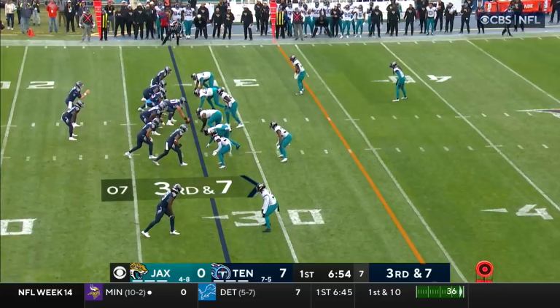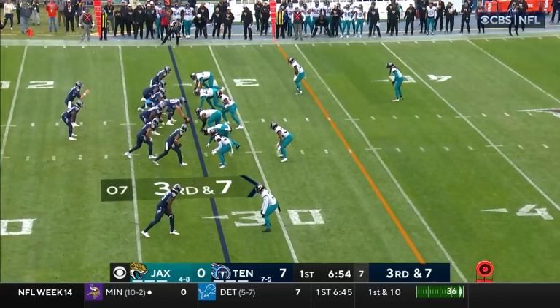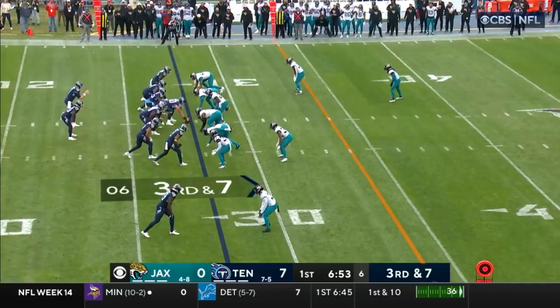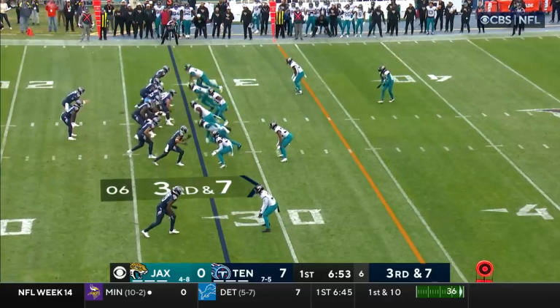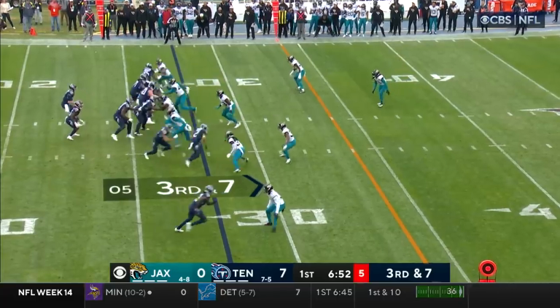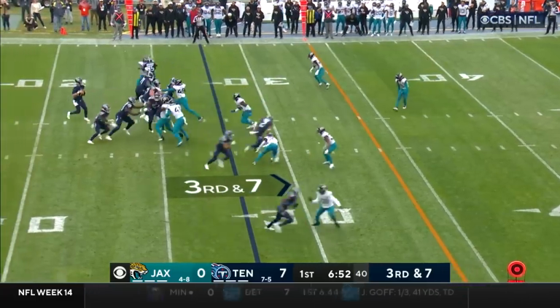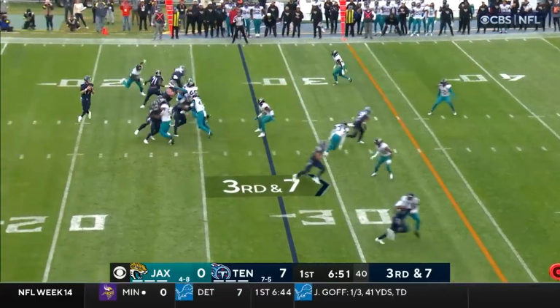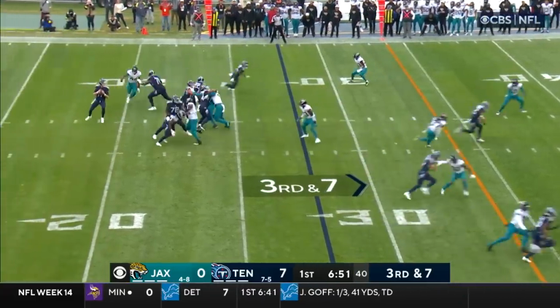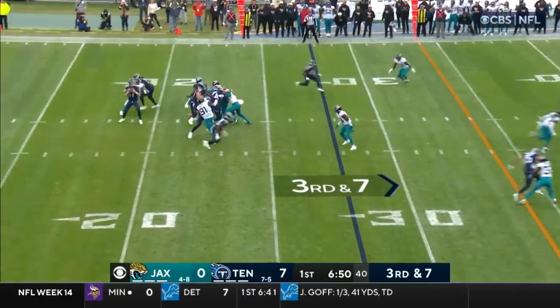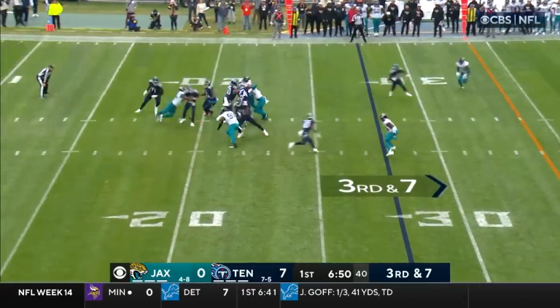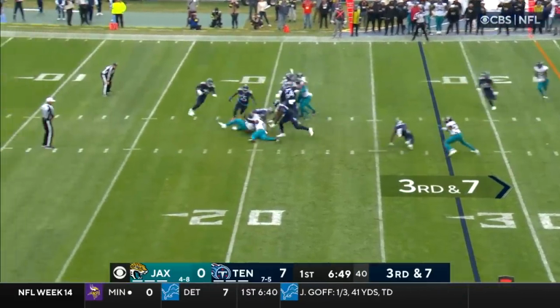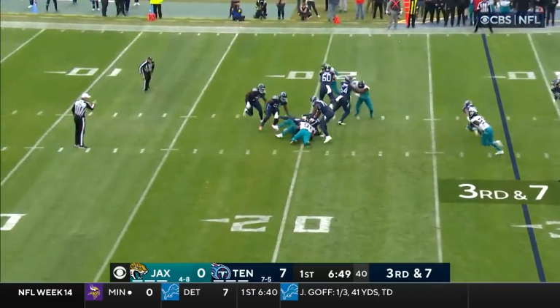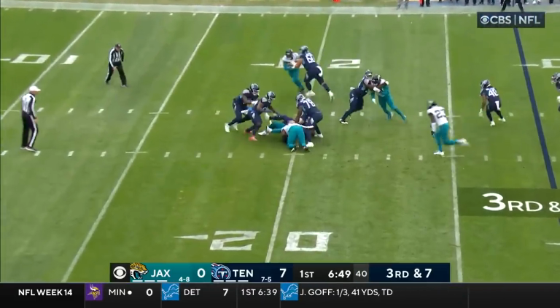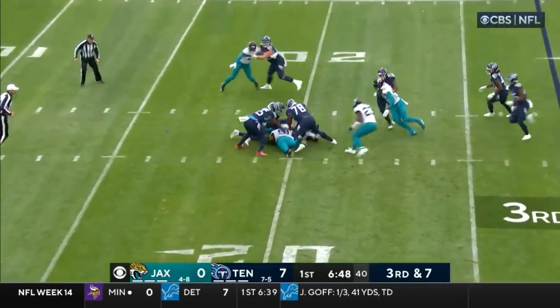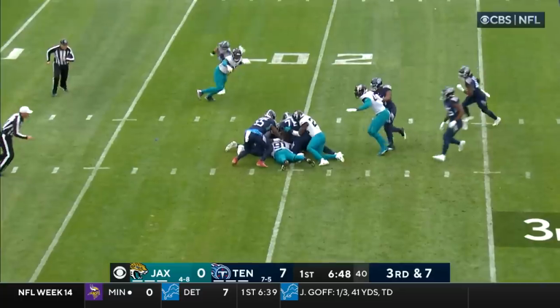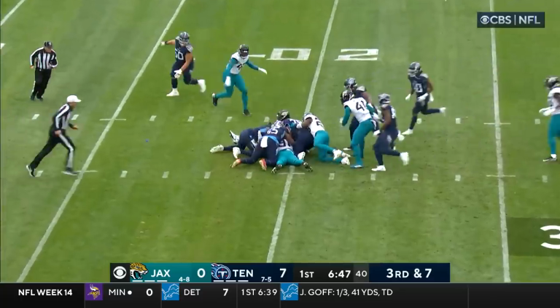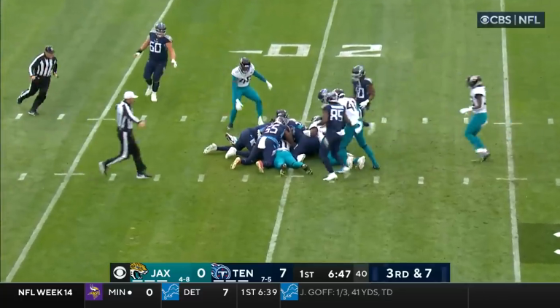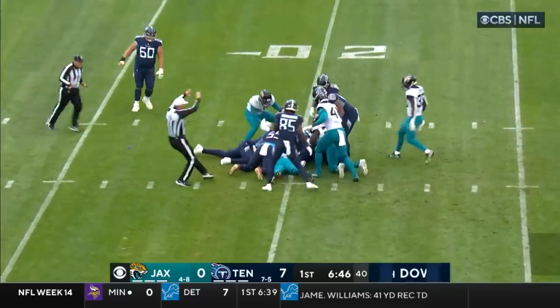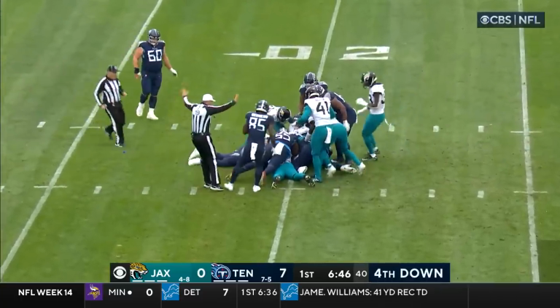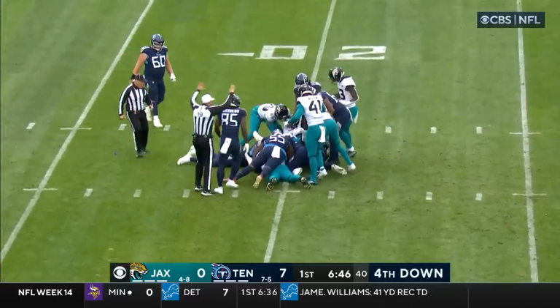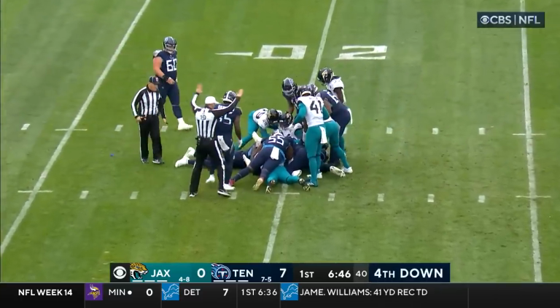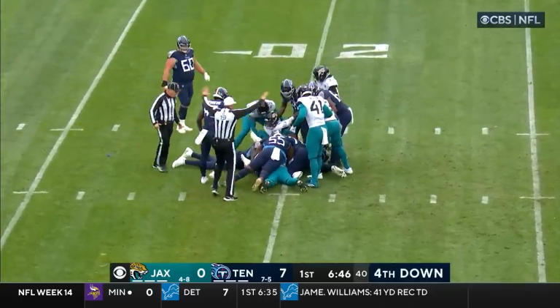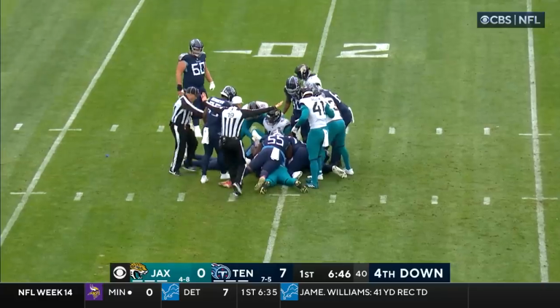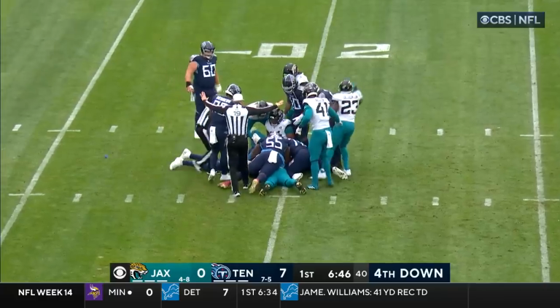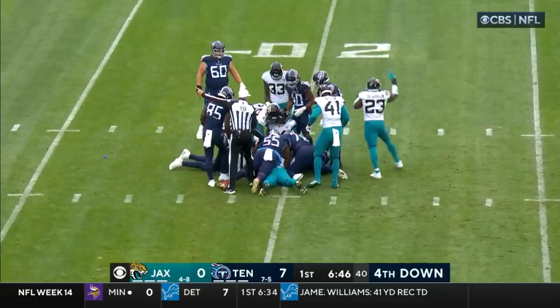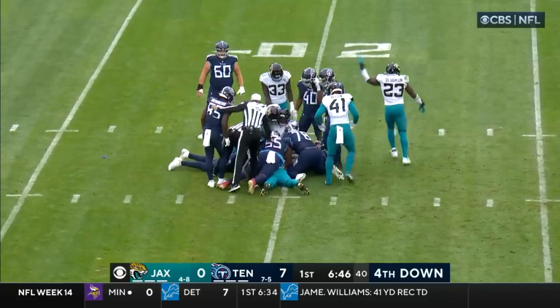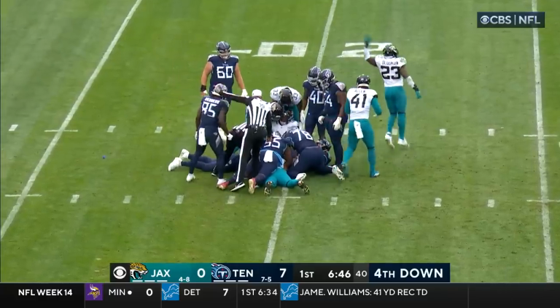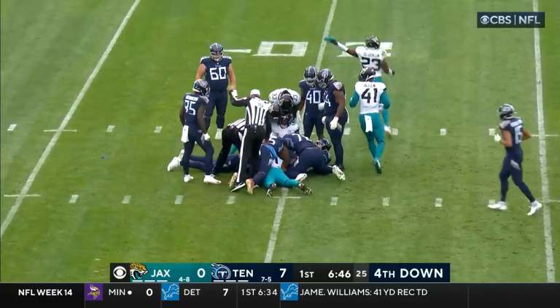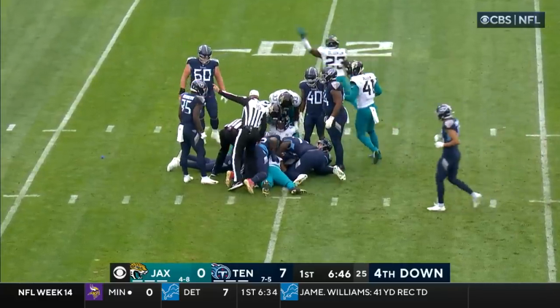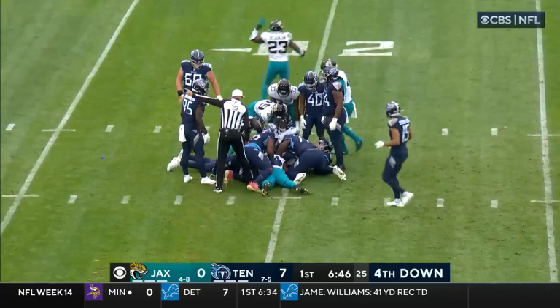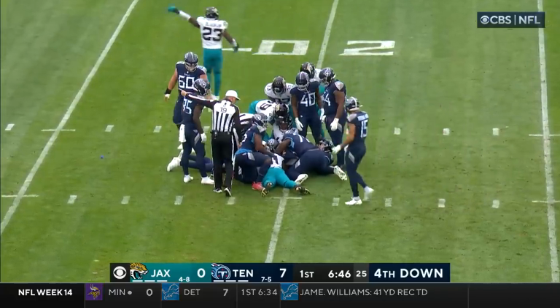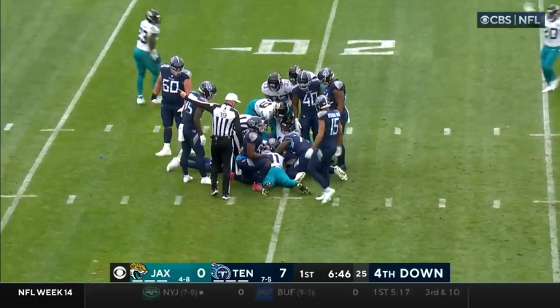Third down and seven, pressure's coming — Tannehill lost the football. Big hit on Tannehill — Trayvon Walker forced the fumble, and the Jaguars recover.